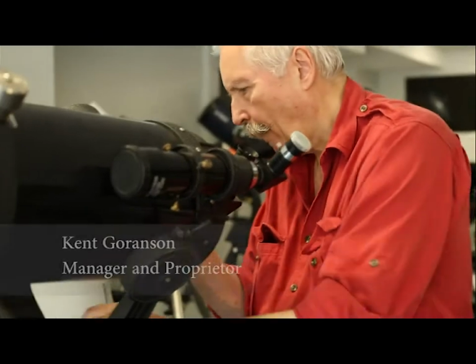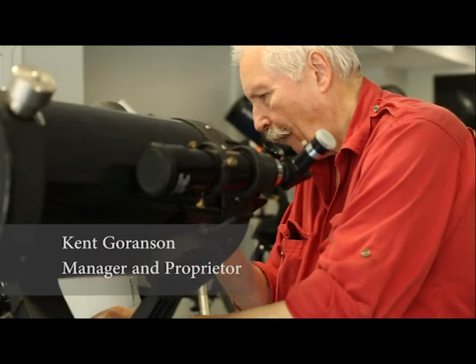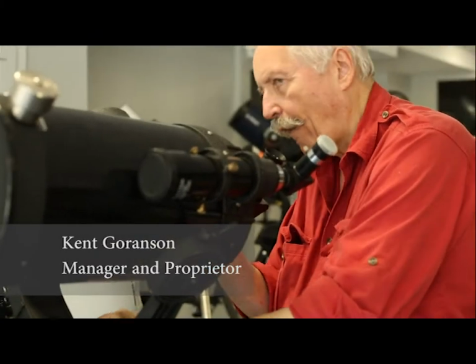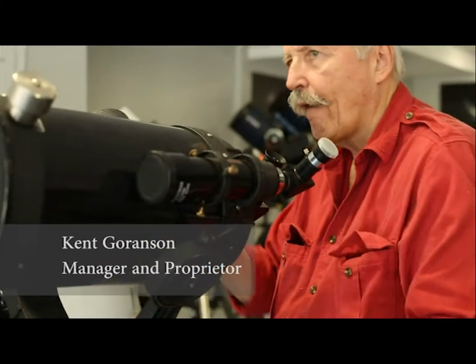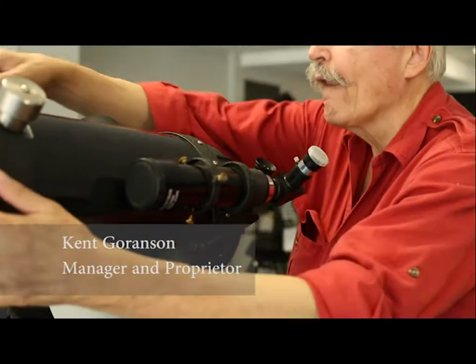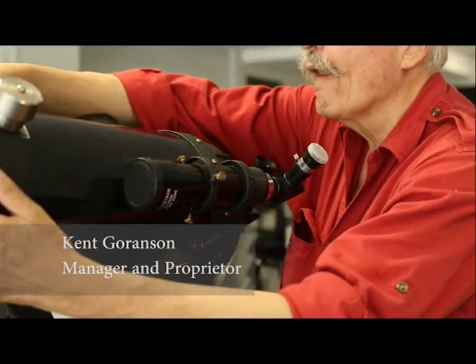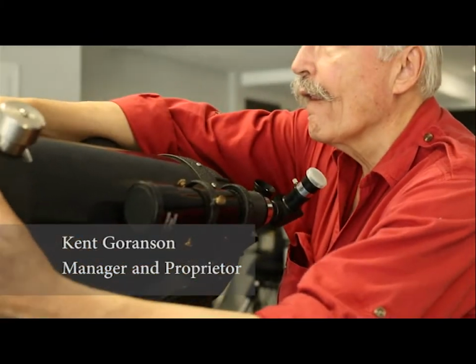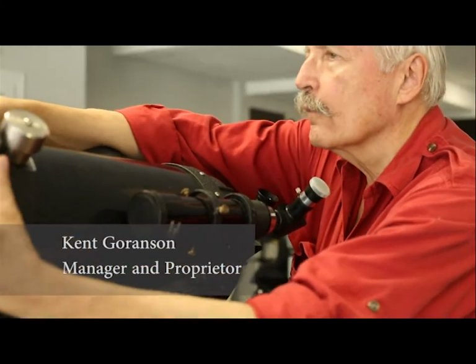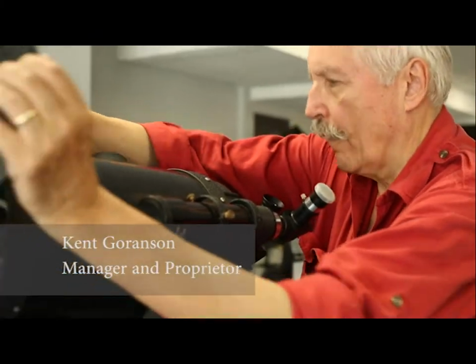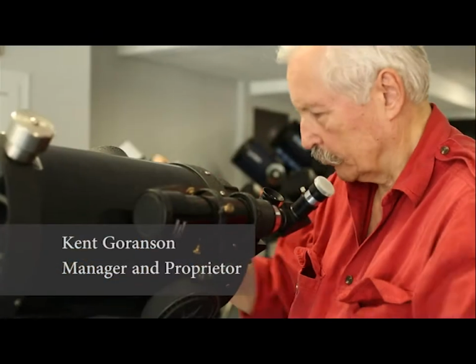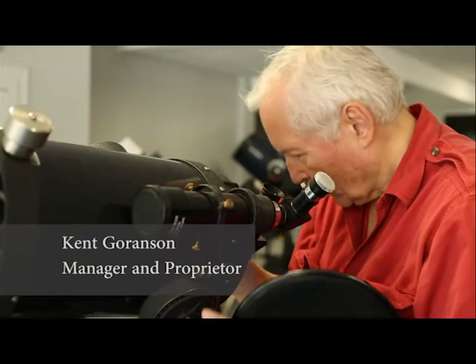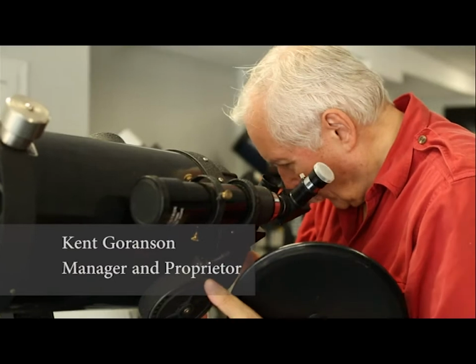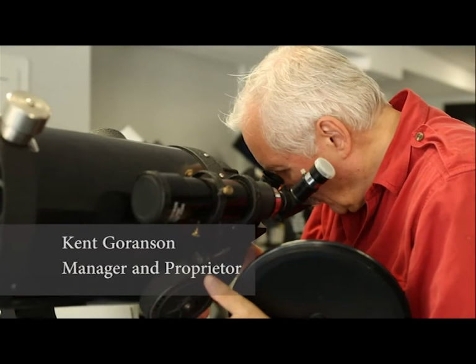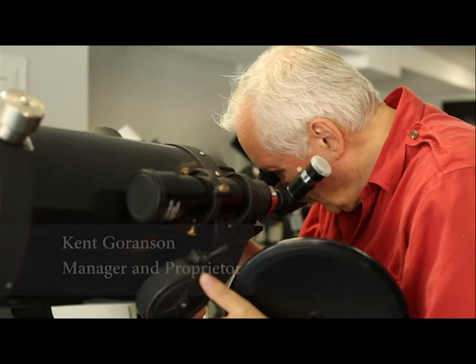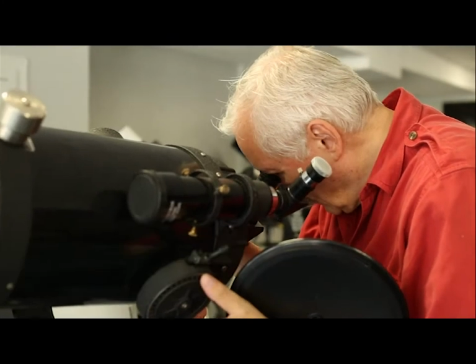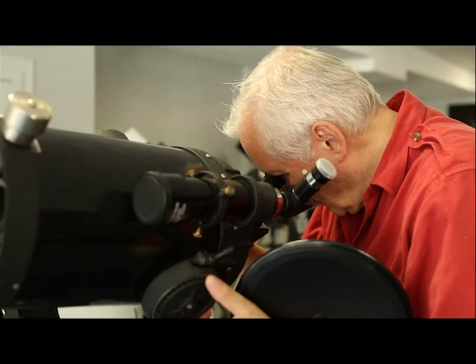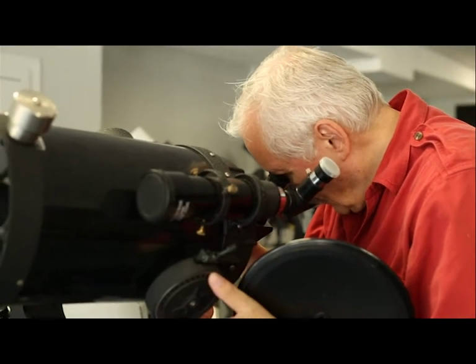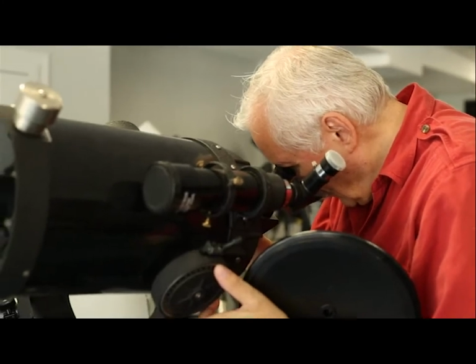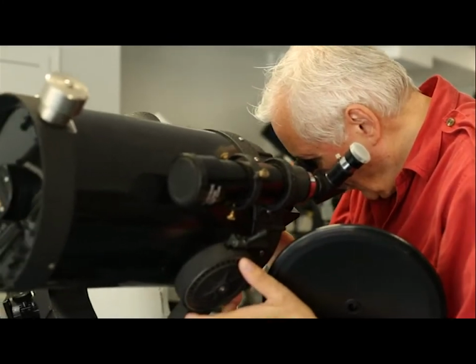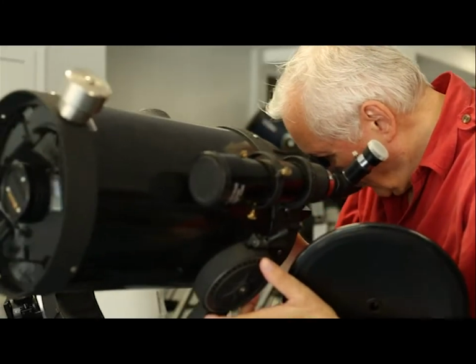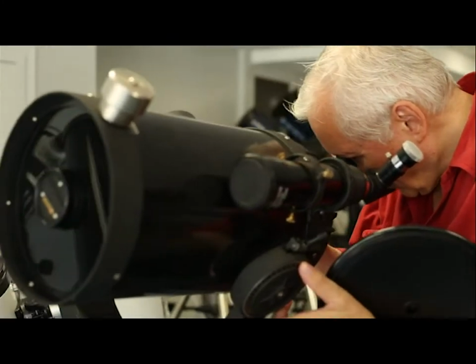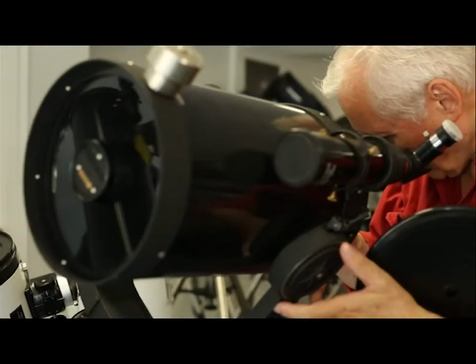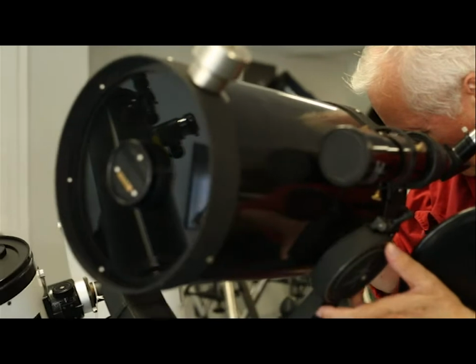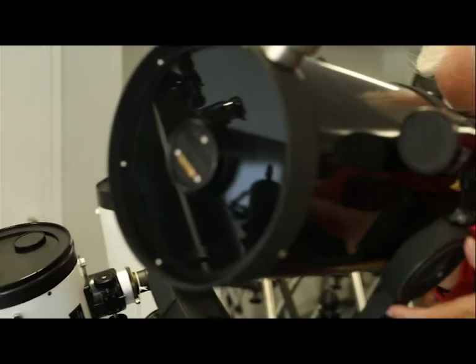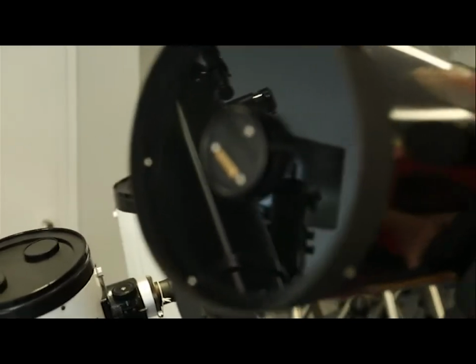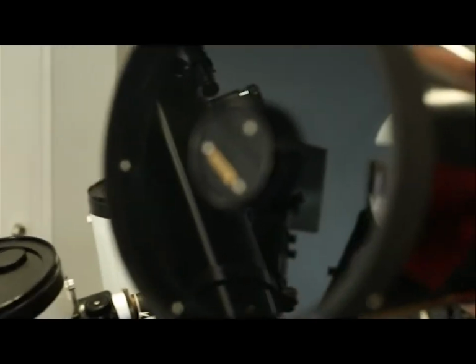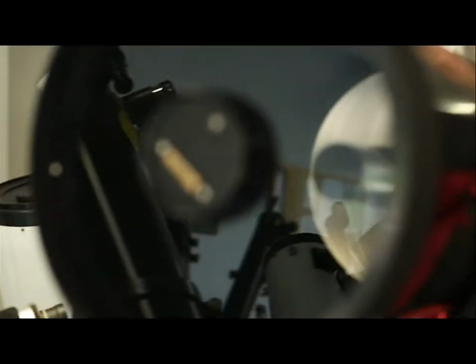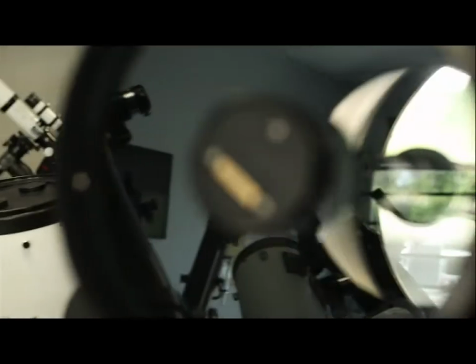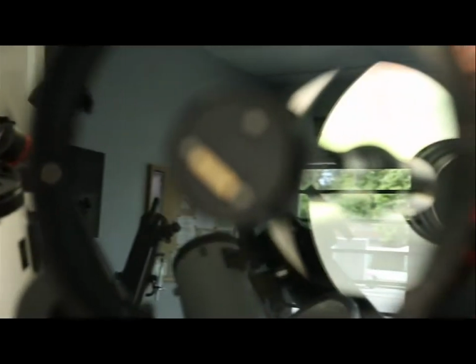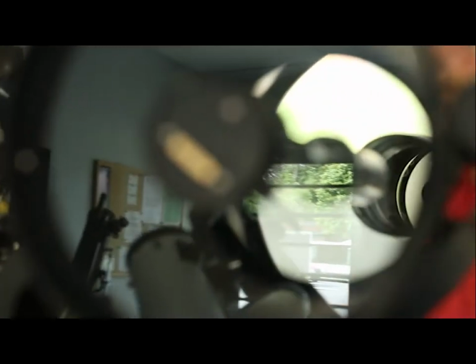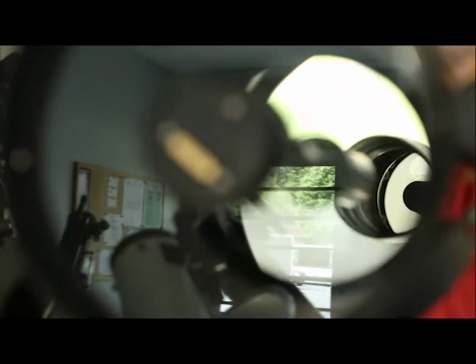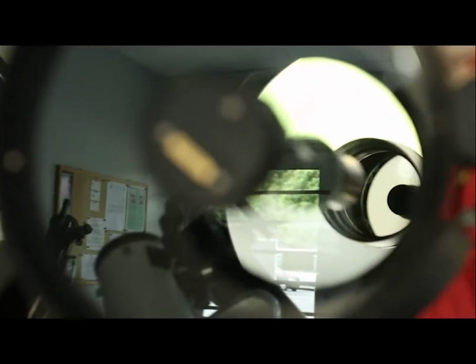I'm Kent Gorenson. My job title here is manager; I'm also the proprietor. I opened Focus Scientific in 1975 and it's been quite rewarding.